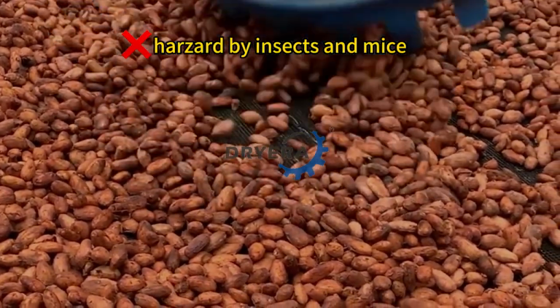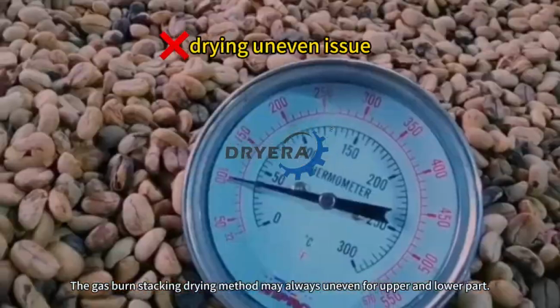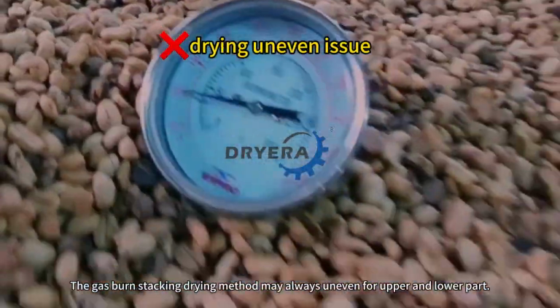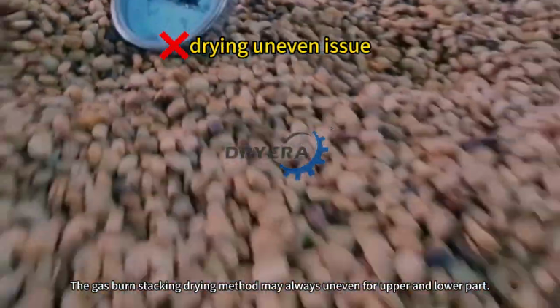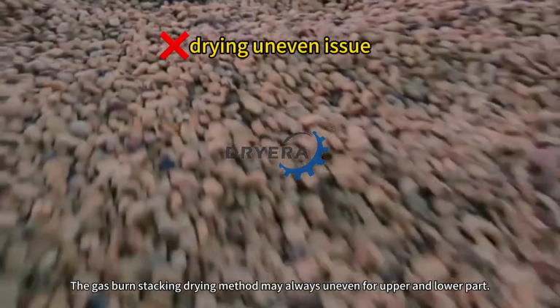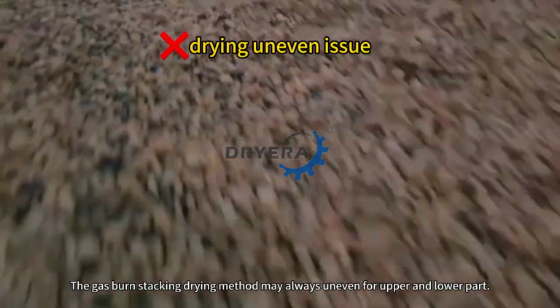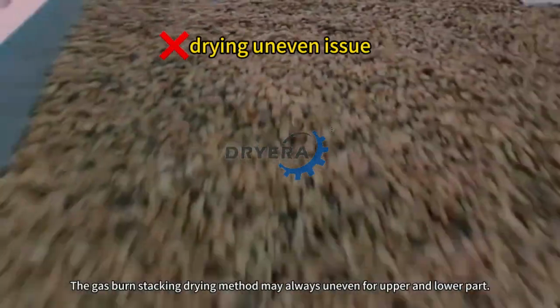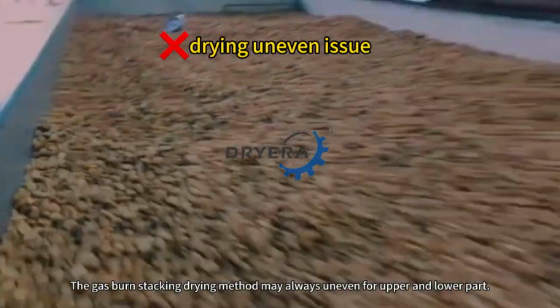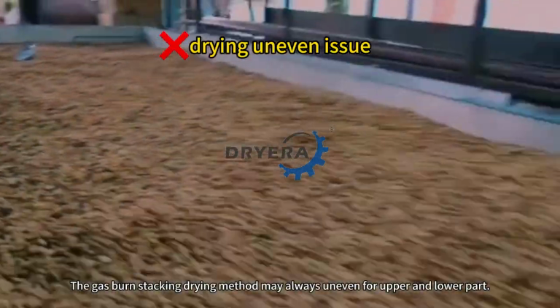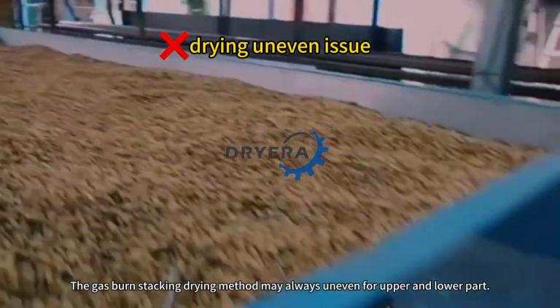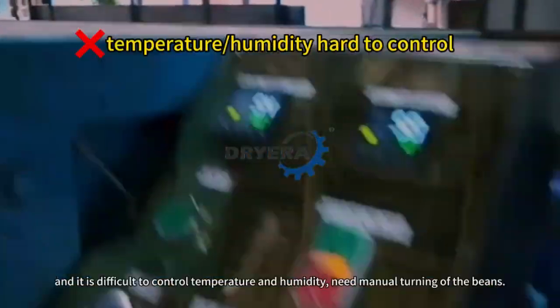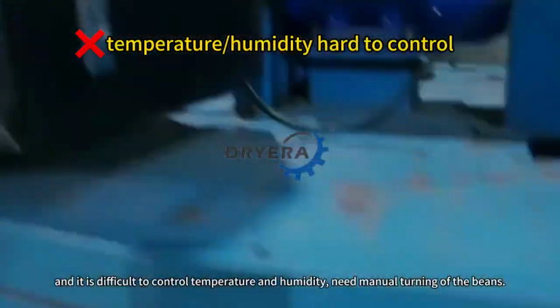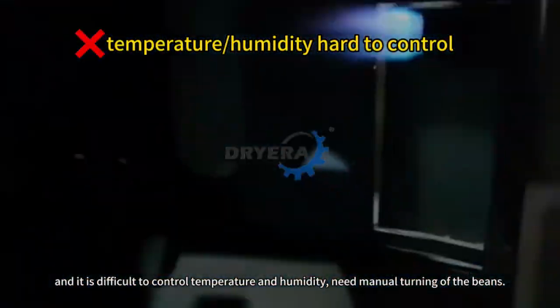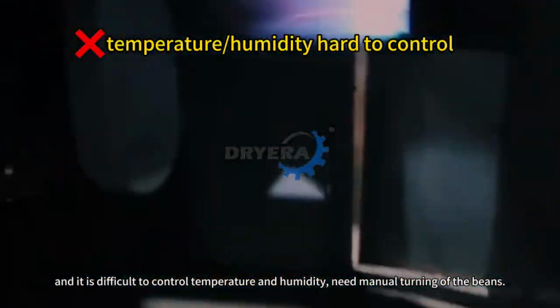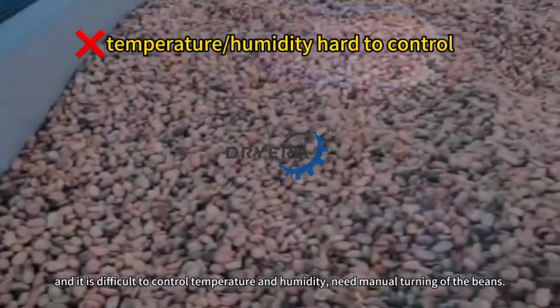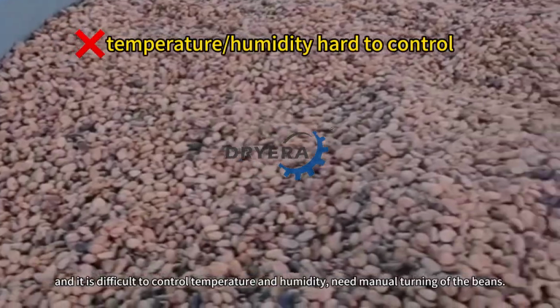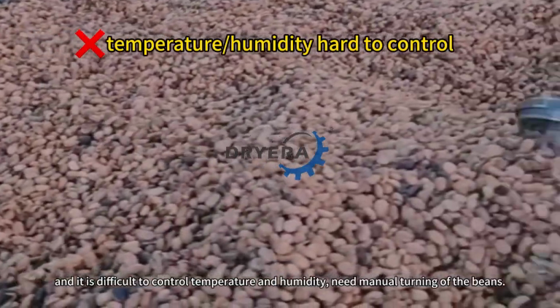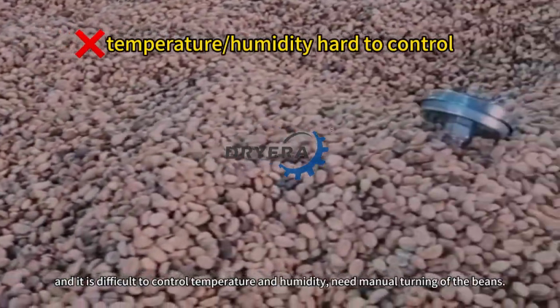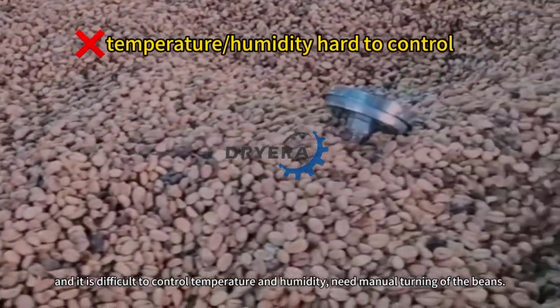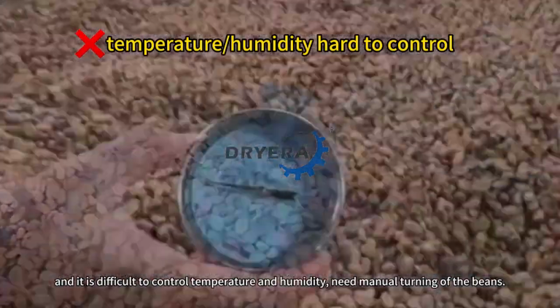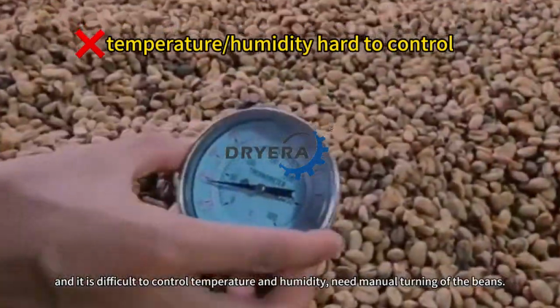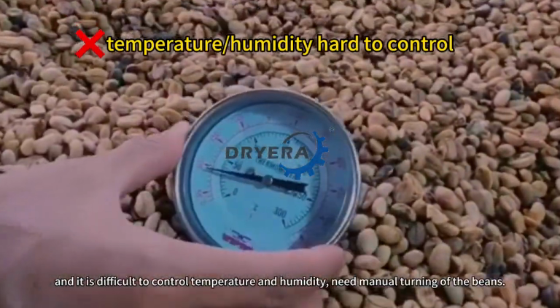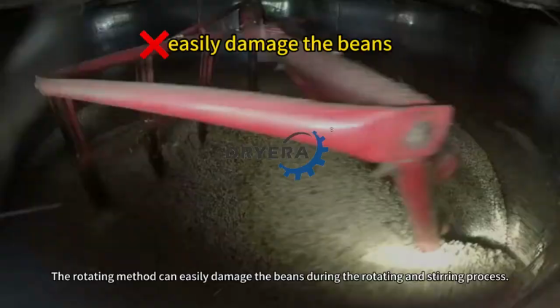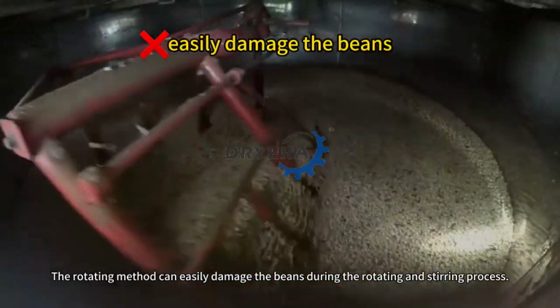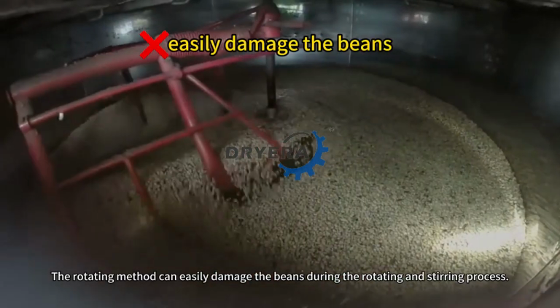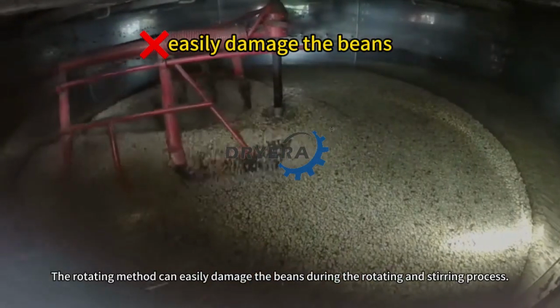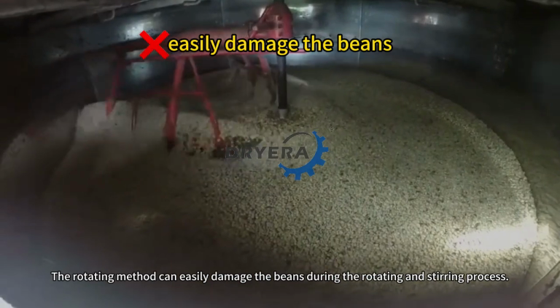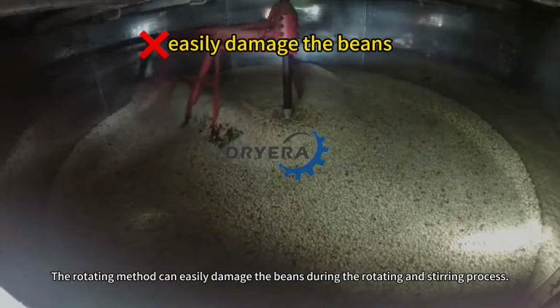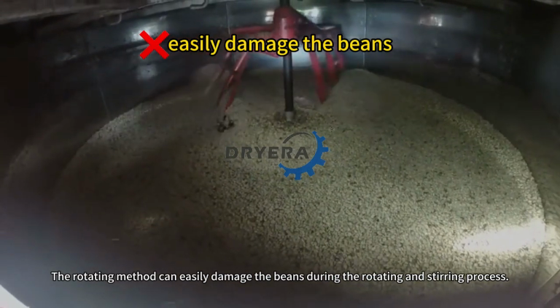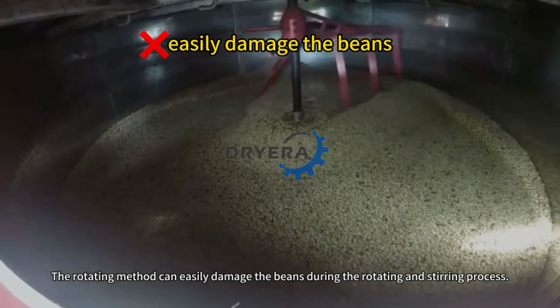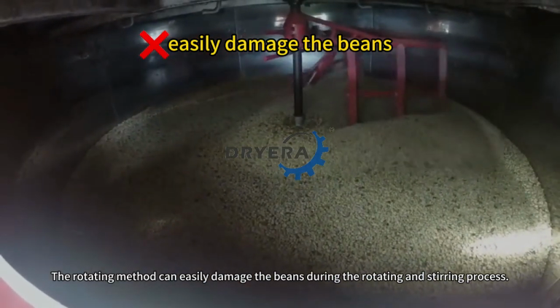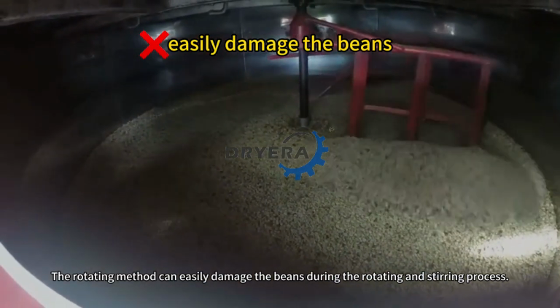The gas-burn-stacking drying method may always be uneven for the upper and lower parts, and it is difficult to control temperature and humidity, requiring manual turning of the beans. The rotating method can easily damage the beans during the rotating and stirring process.